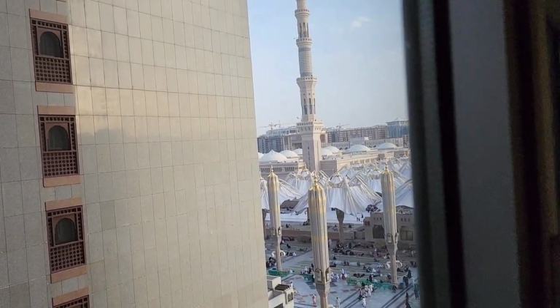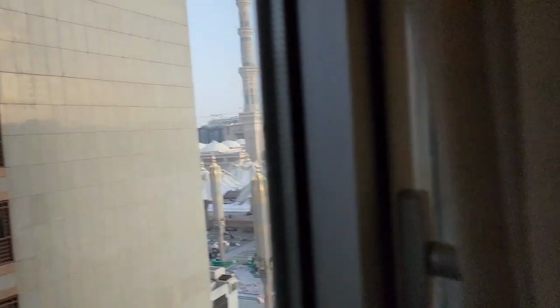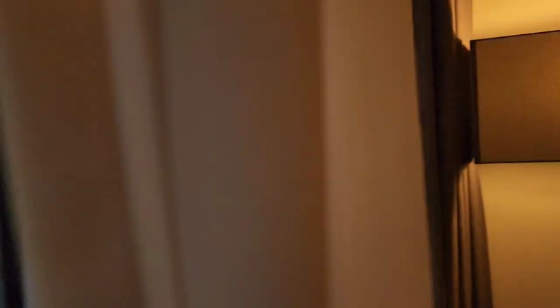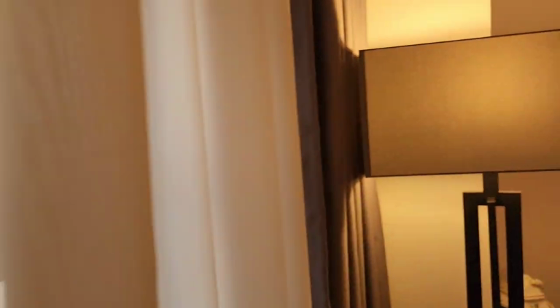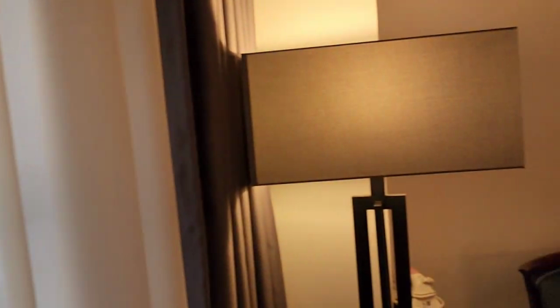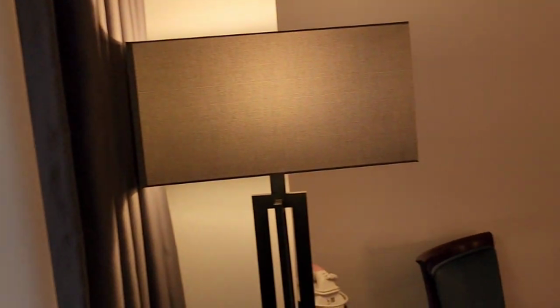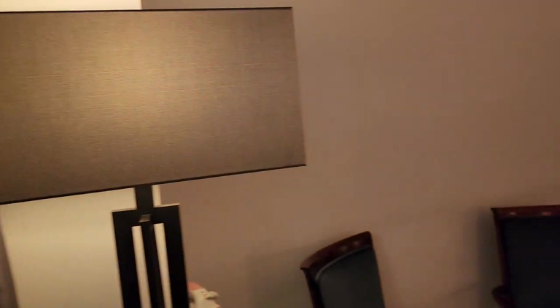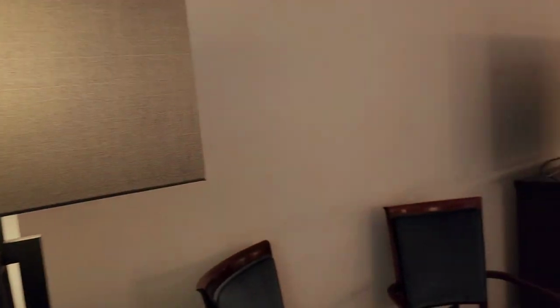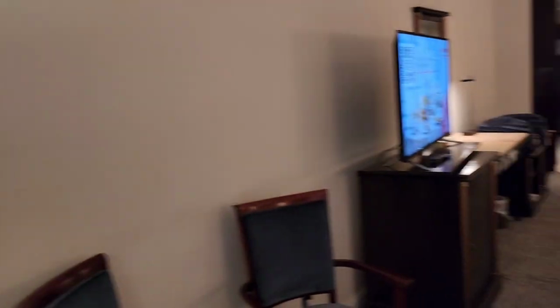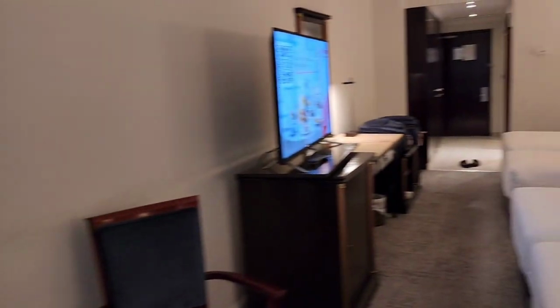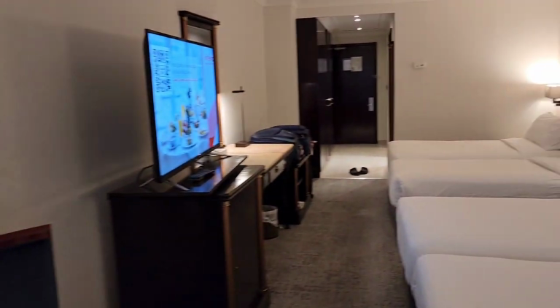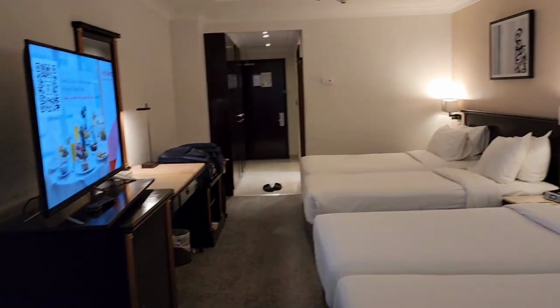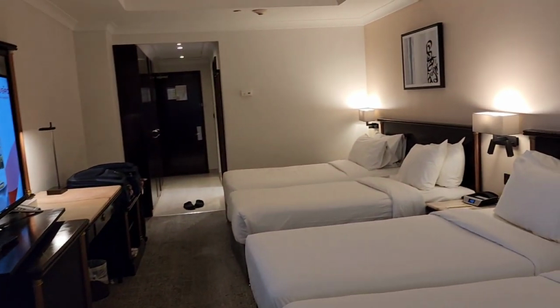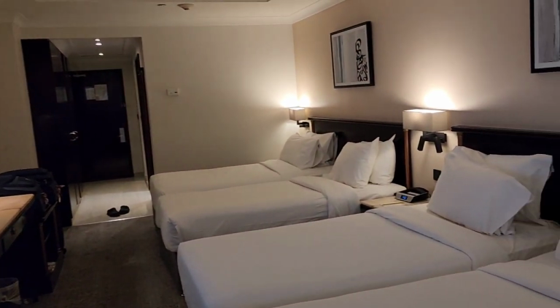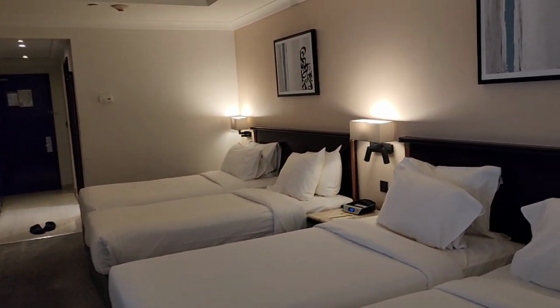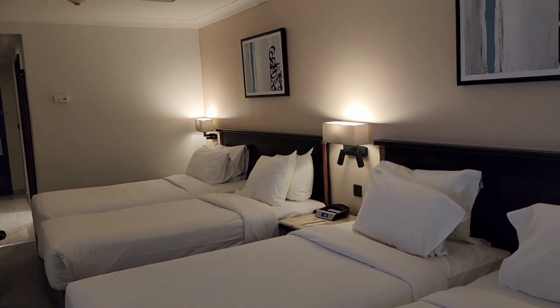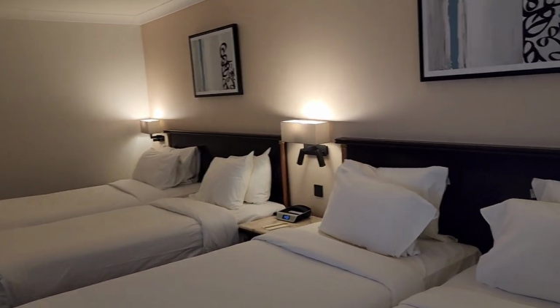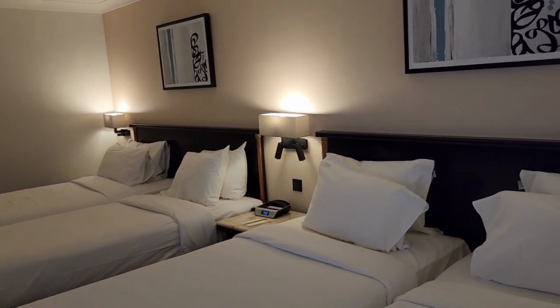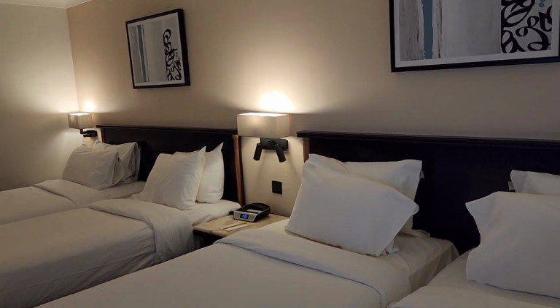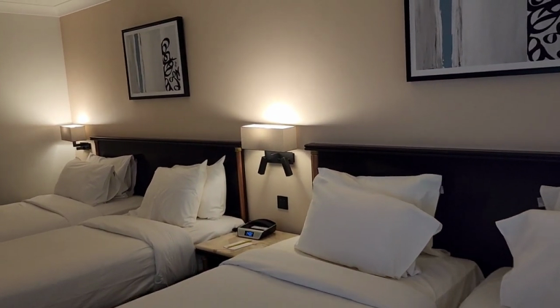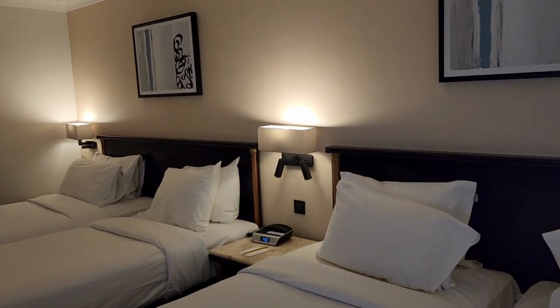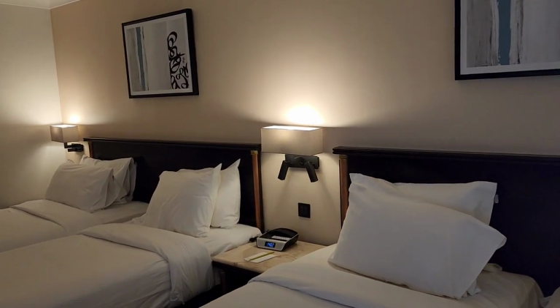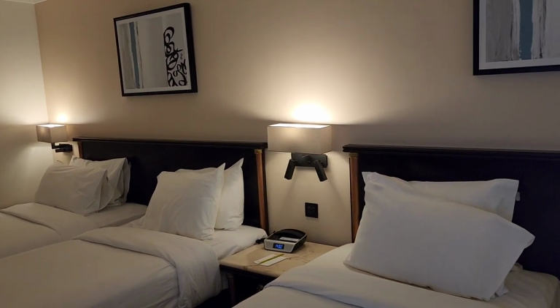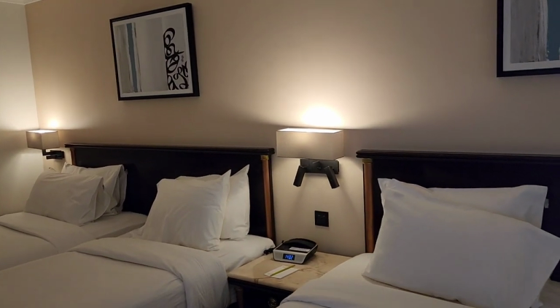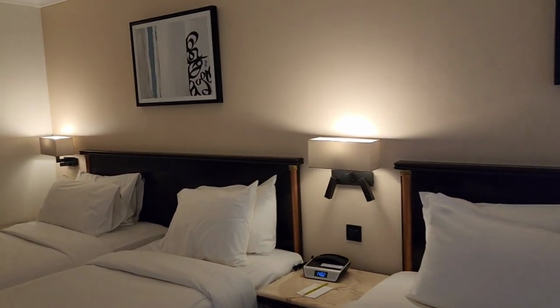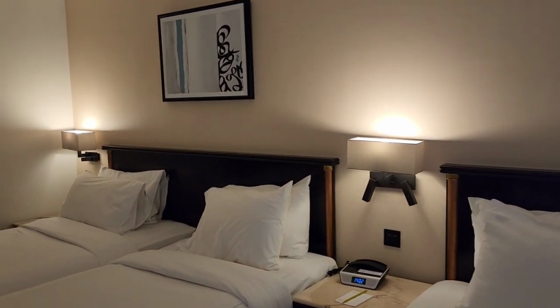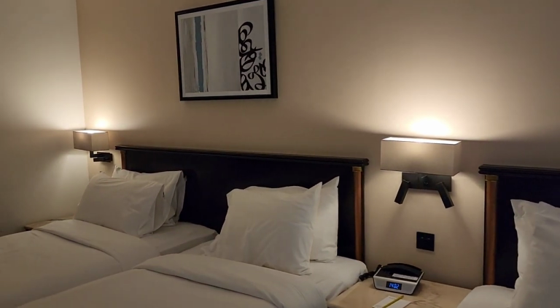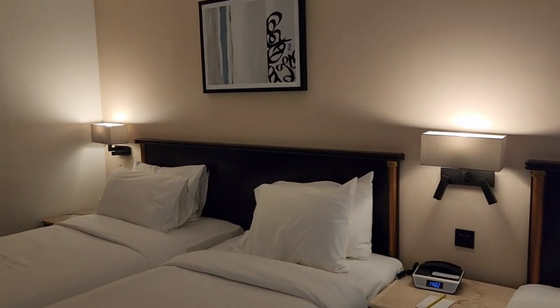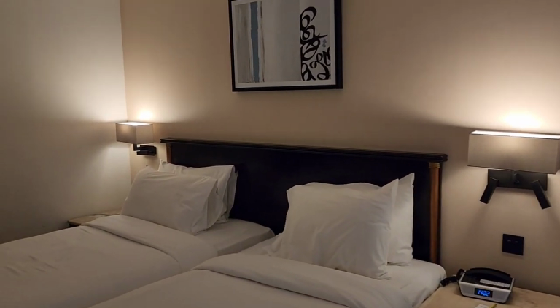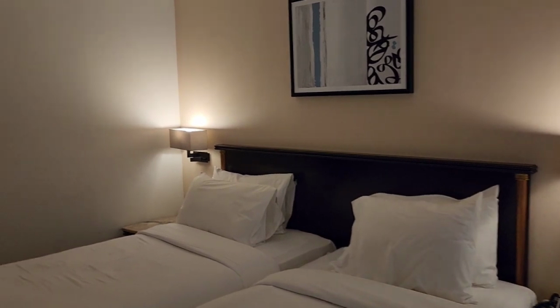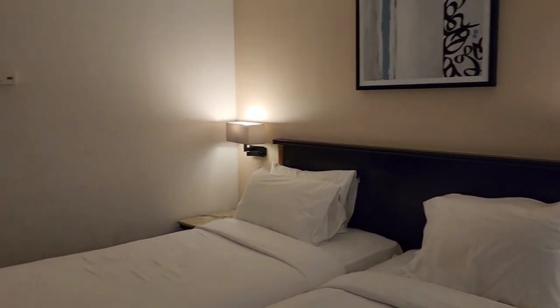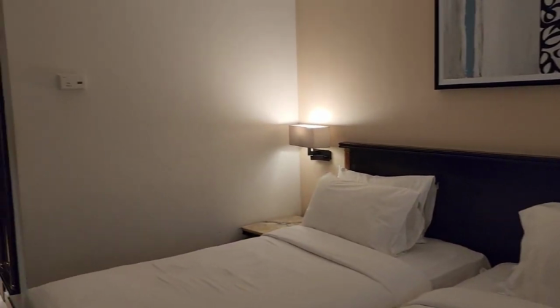So it seems like a nice and clean room. We'll be giving a review of it once we check out from here.